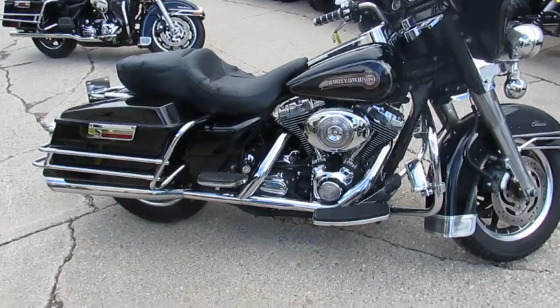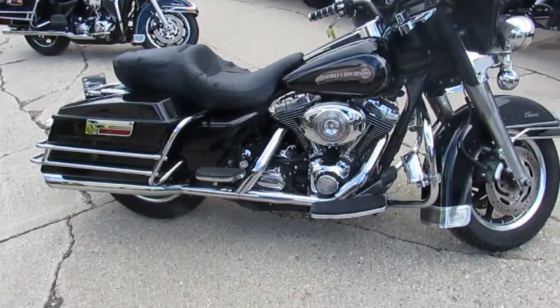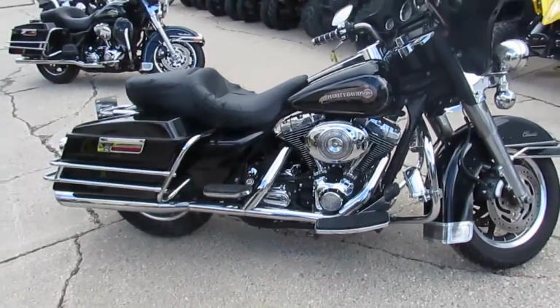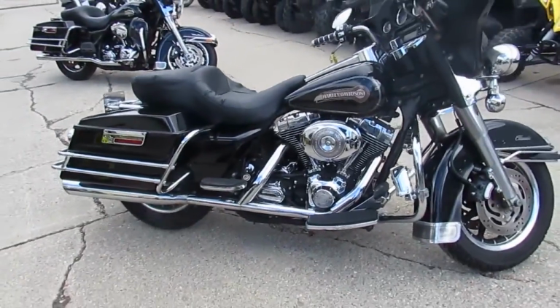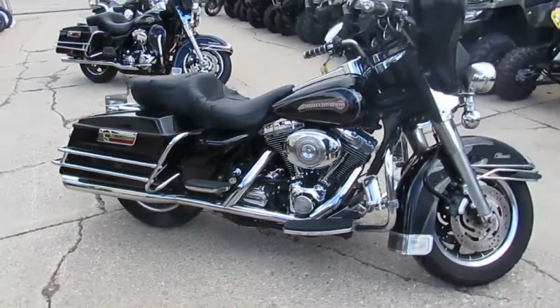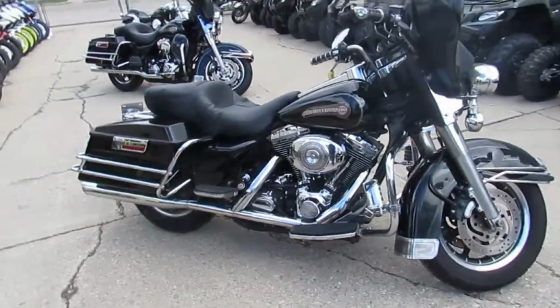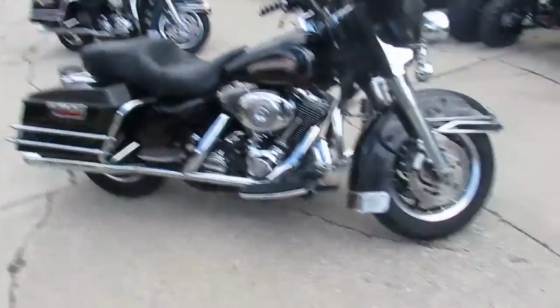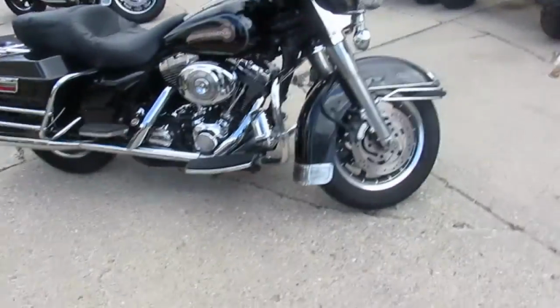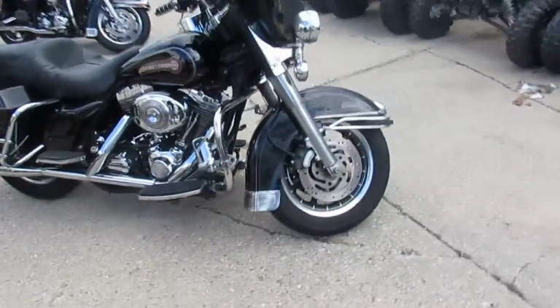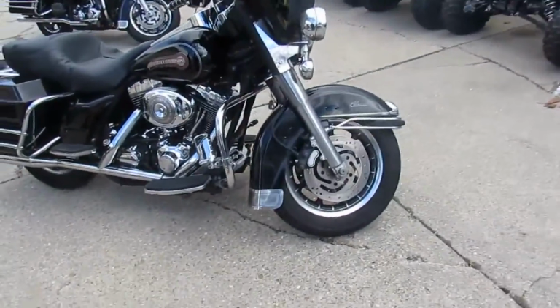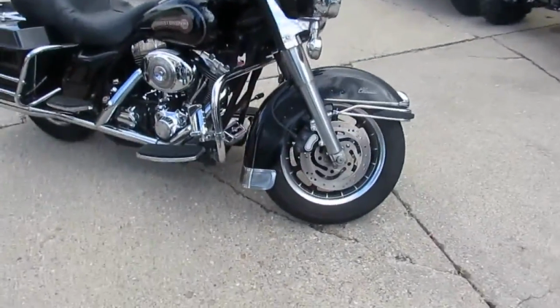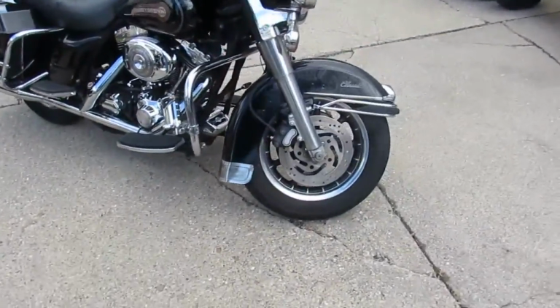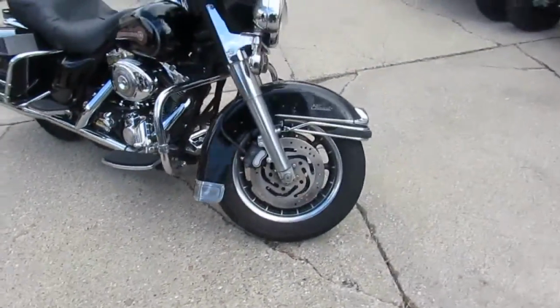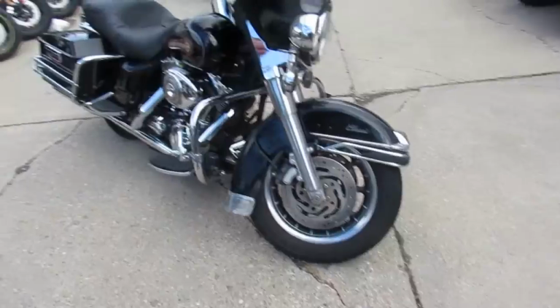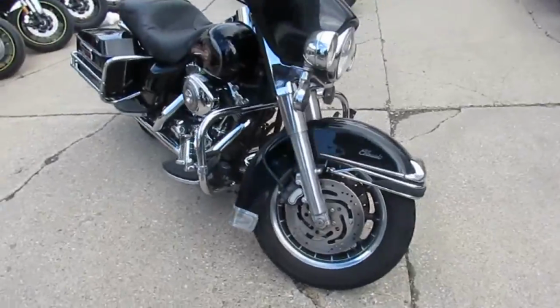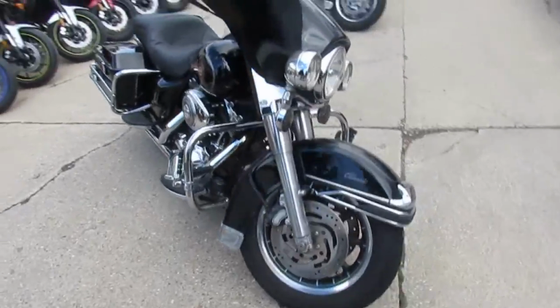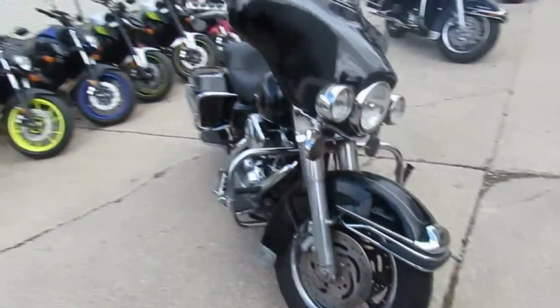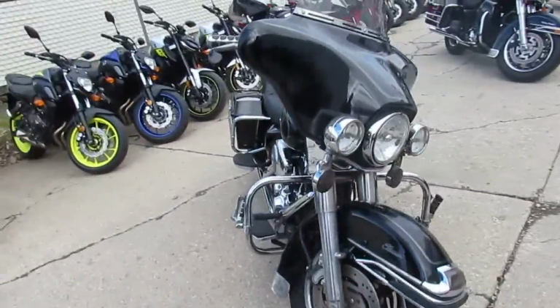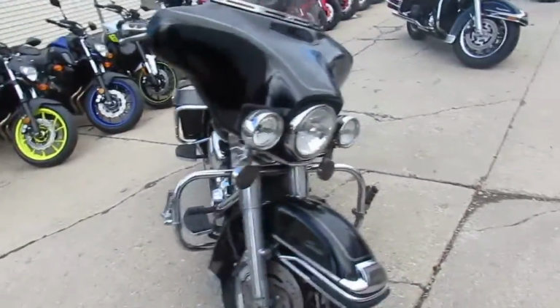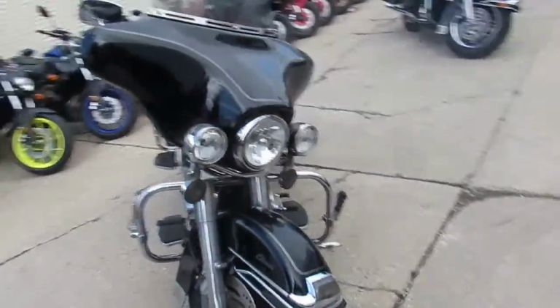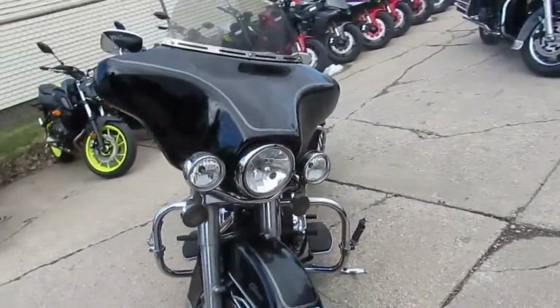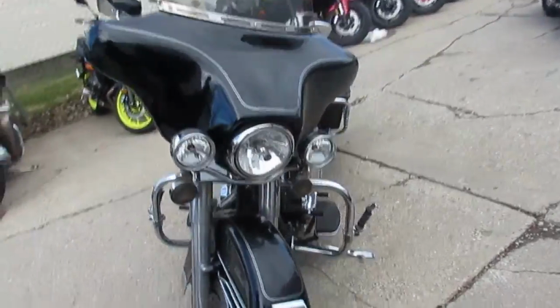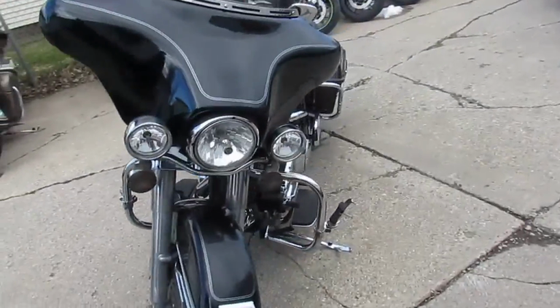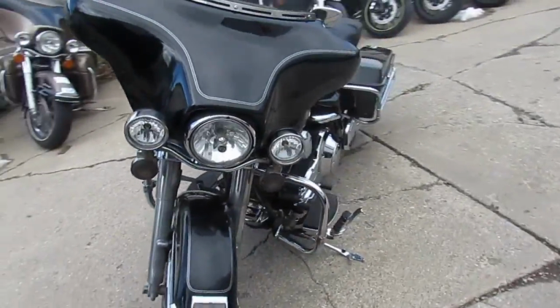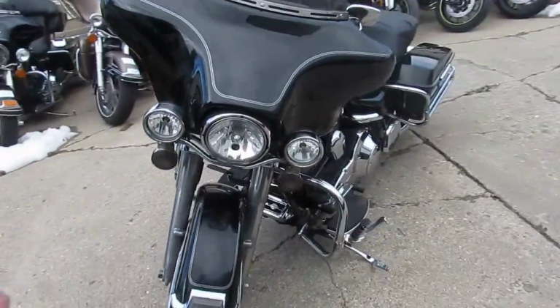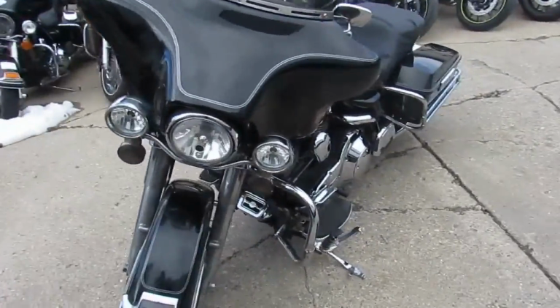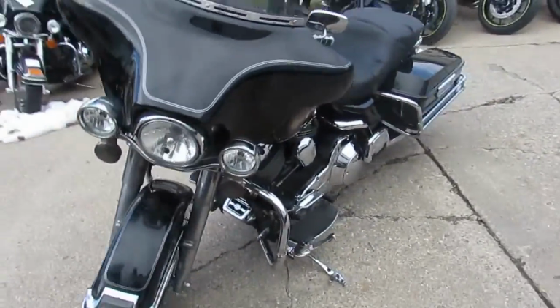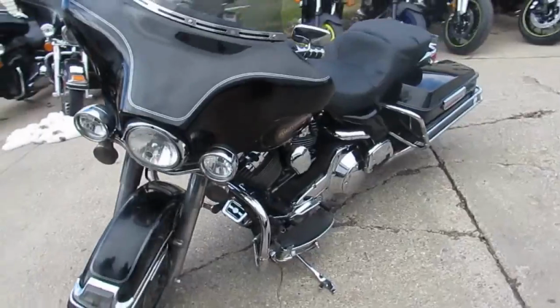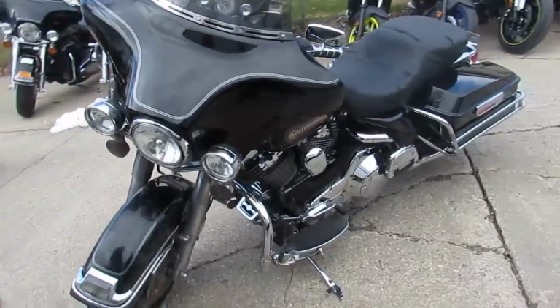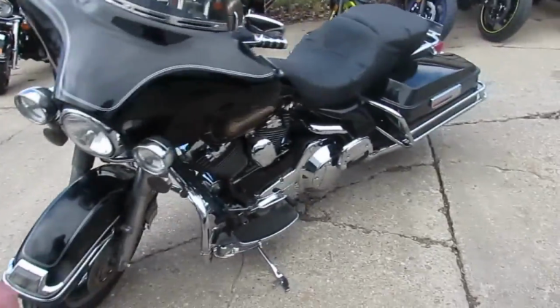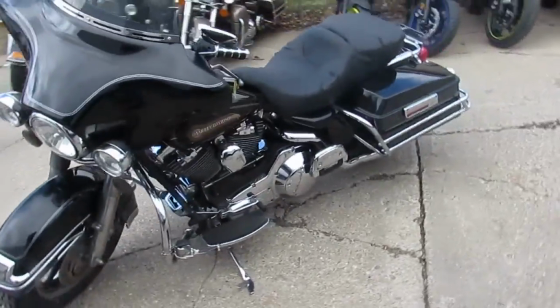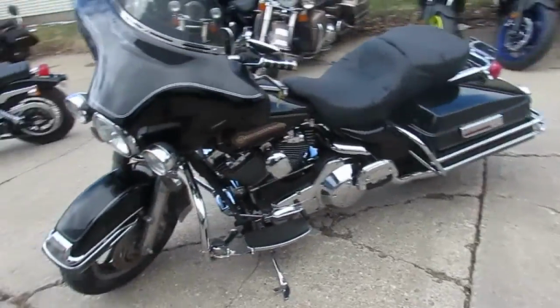Hey, anybody looking for a nice used Harley? We got them here at Approval Power Sports. We got over 350 used Harleys, guaranteed financing, and lease programs on our Harleys. All you need is a few pennies down — we can get you guys riding.